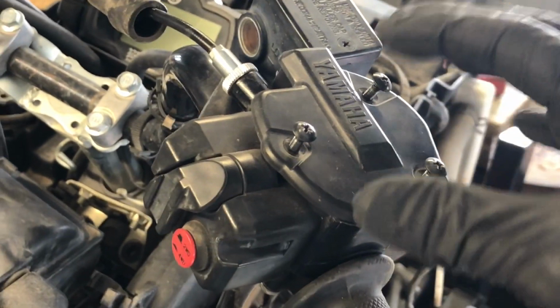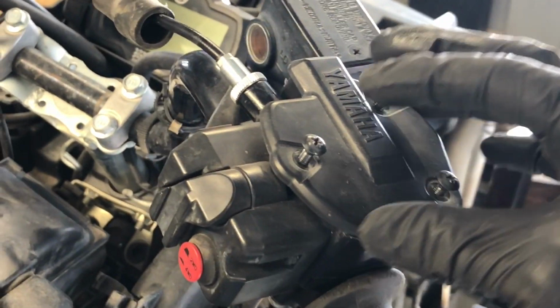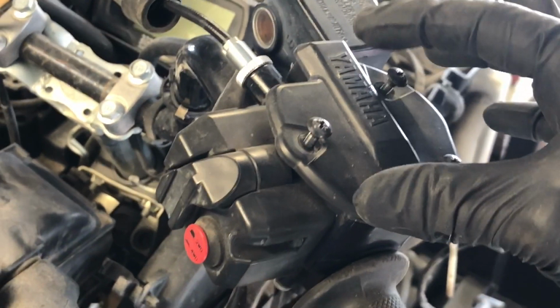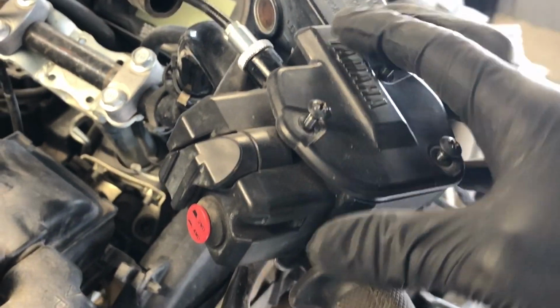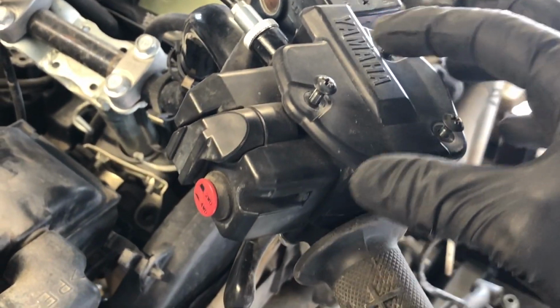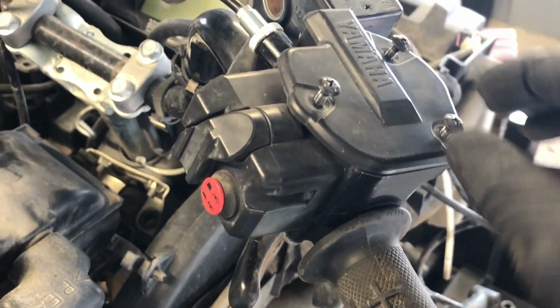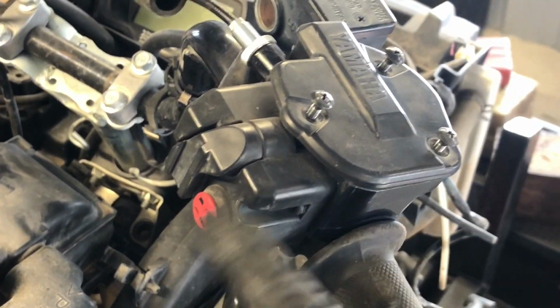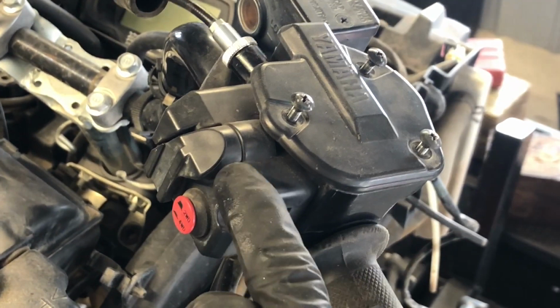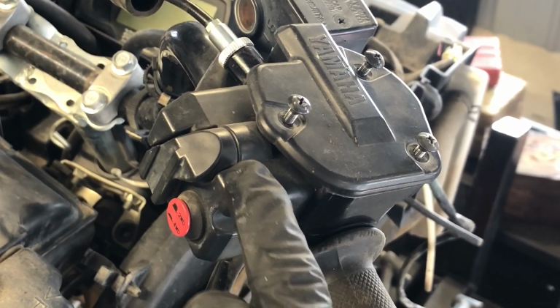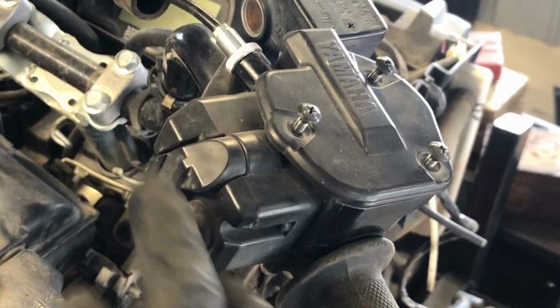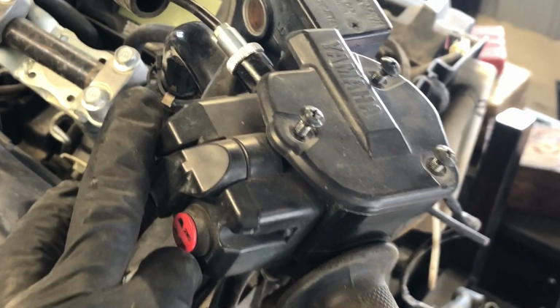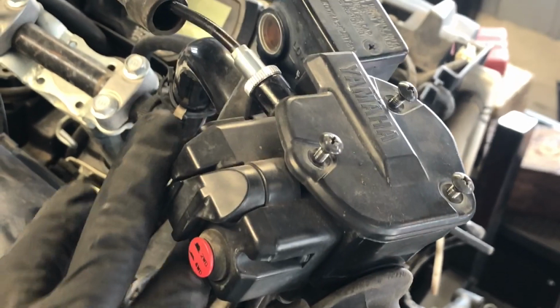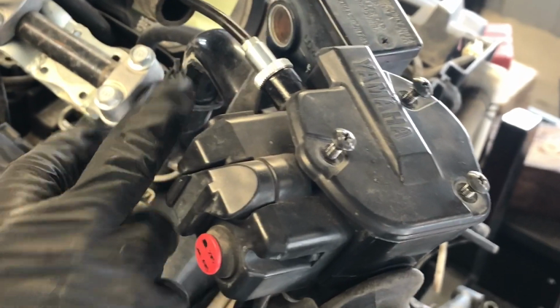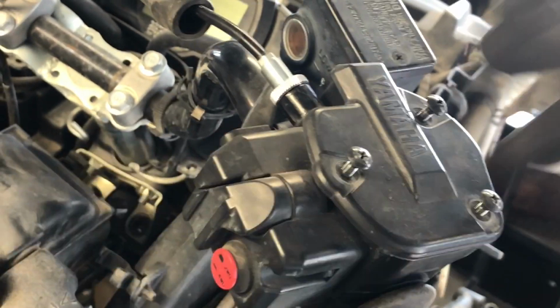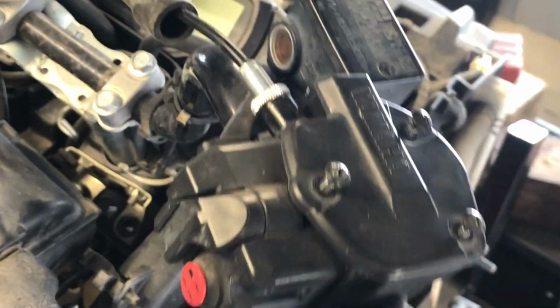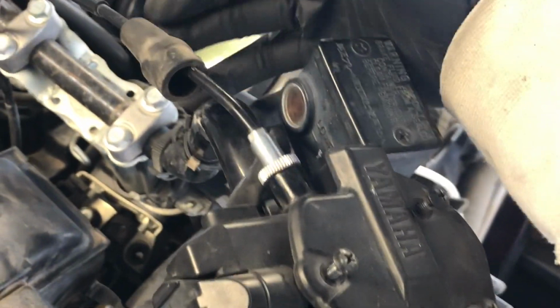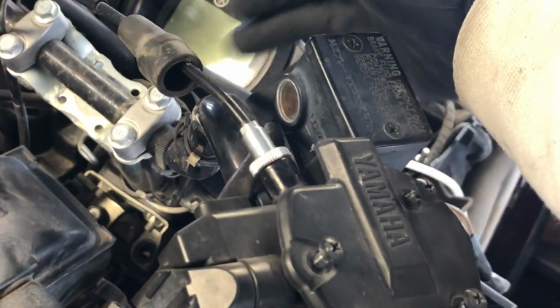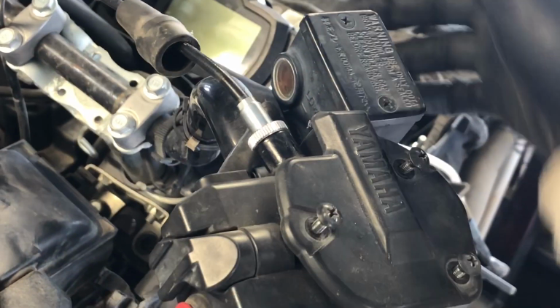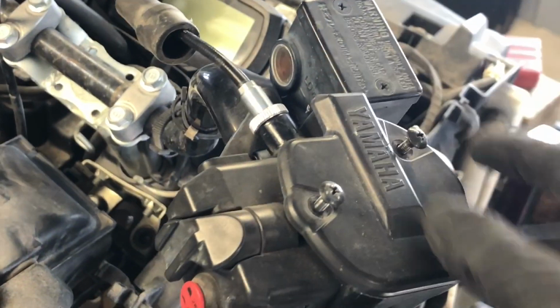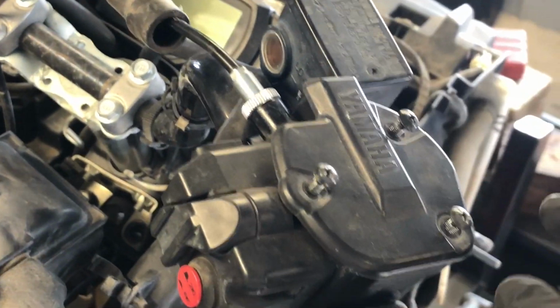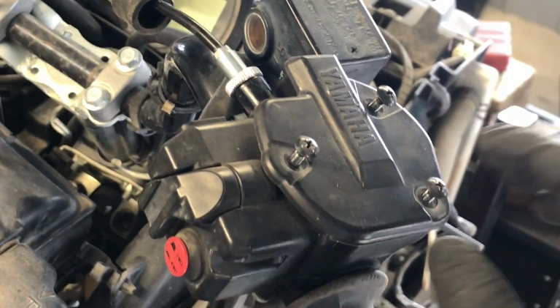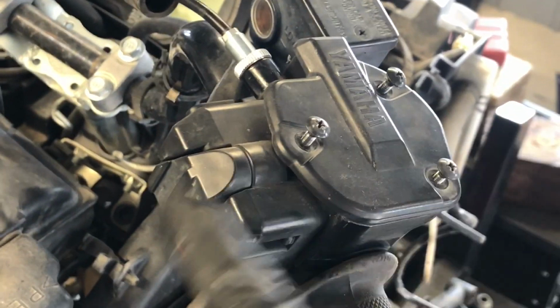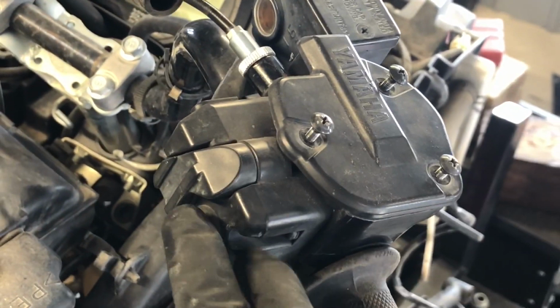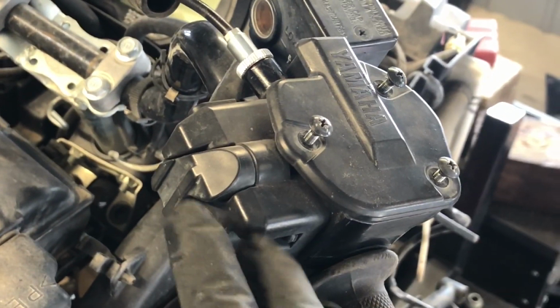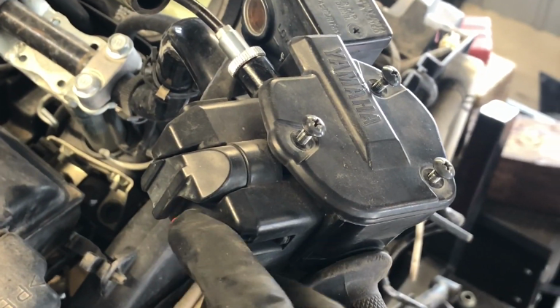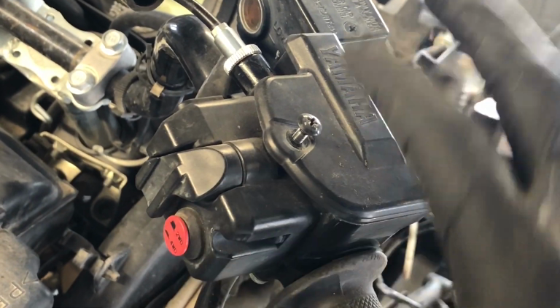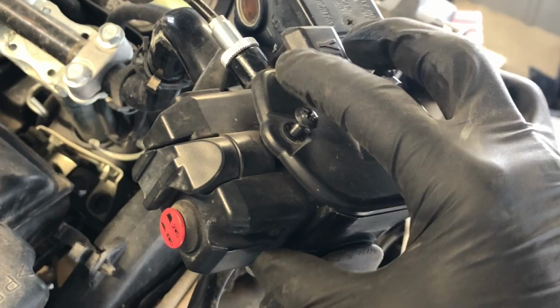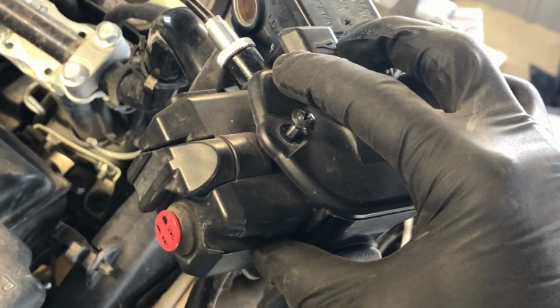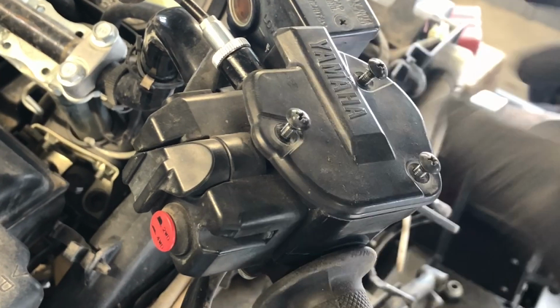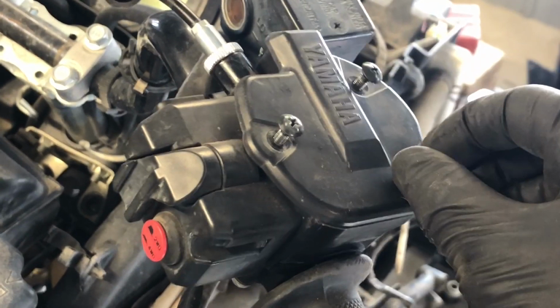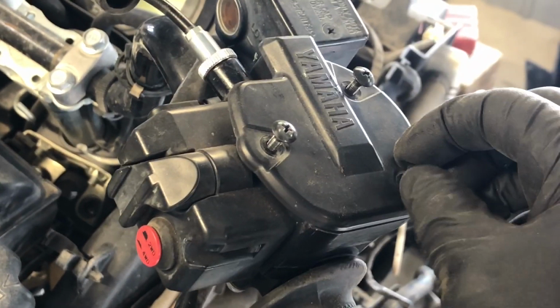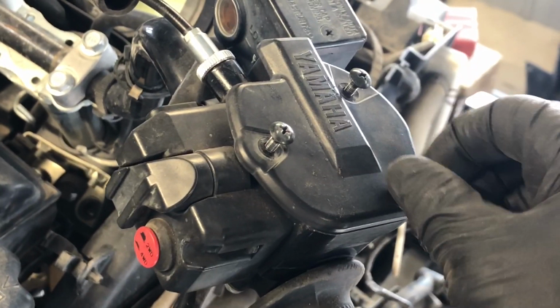We're up here at the throttle housing itself. We've got the switch, and the wires to the switch will run down the handlebars and go in behind the dash. So if you need to replace that switch, you can do it separately from the actual housing itself.